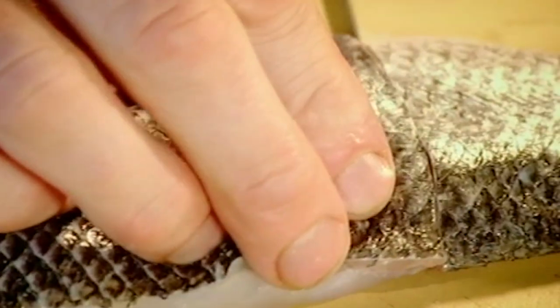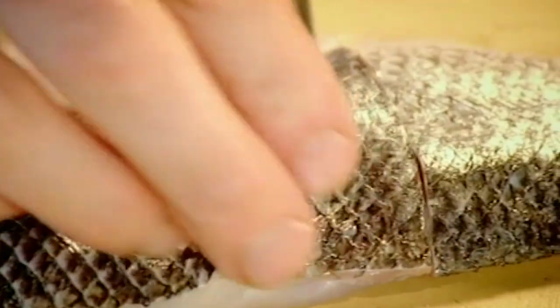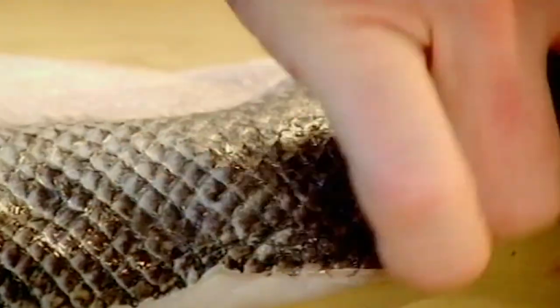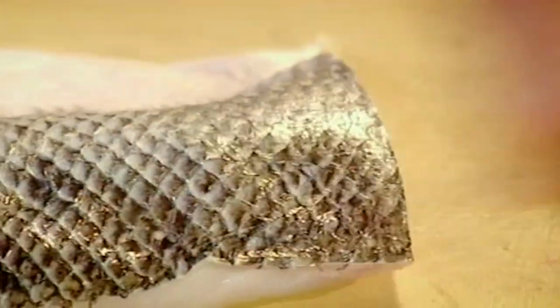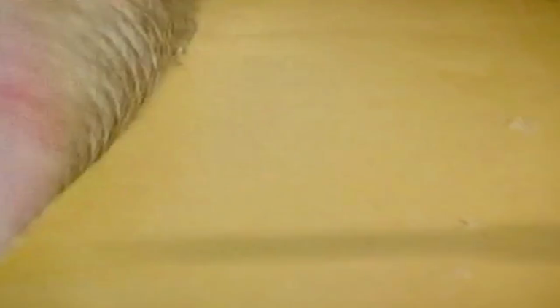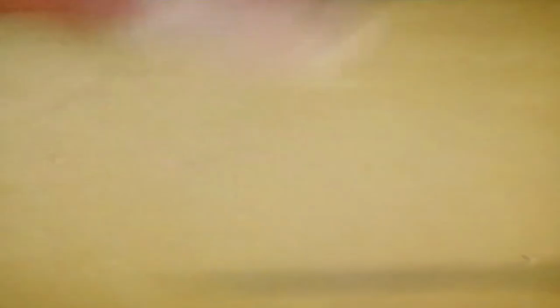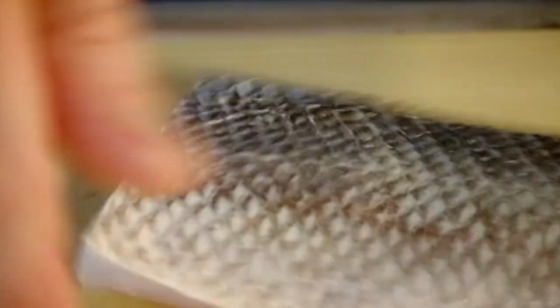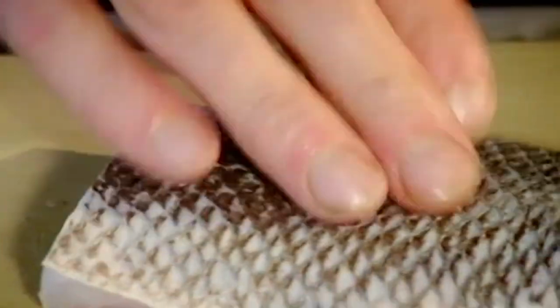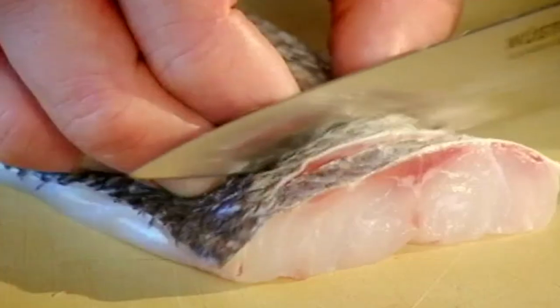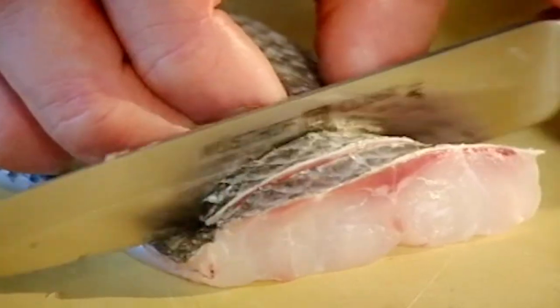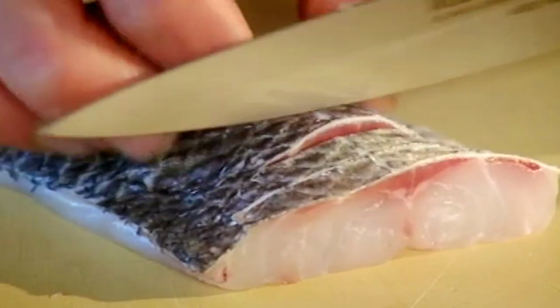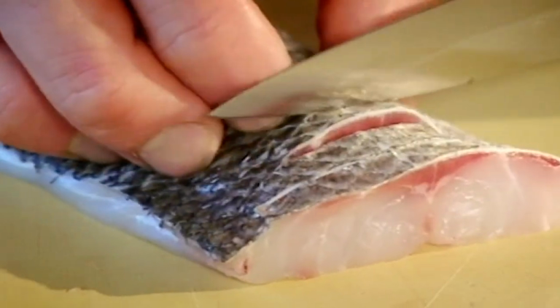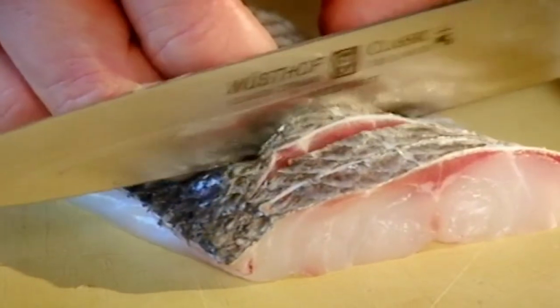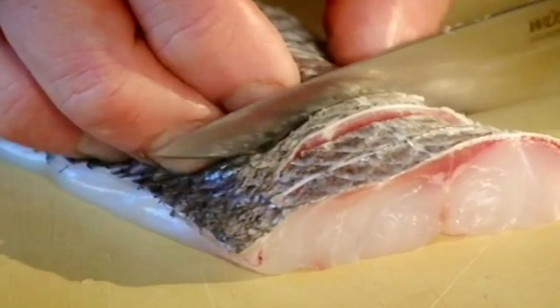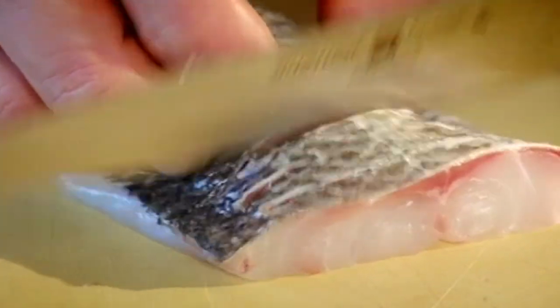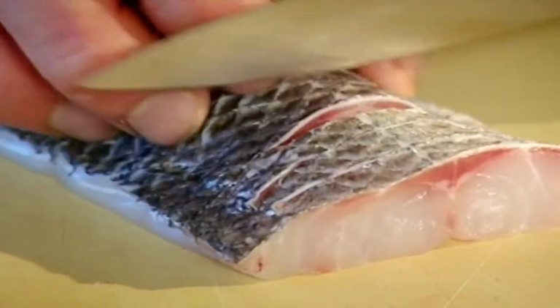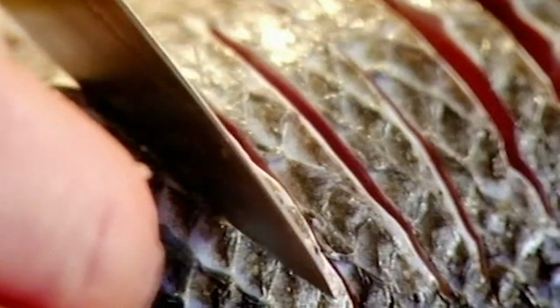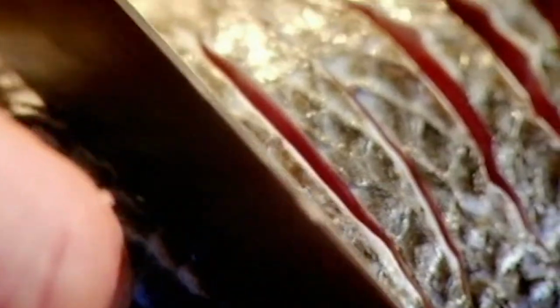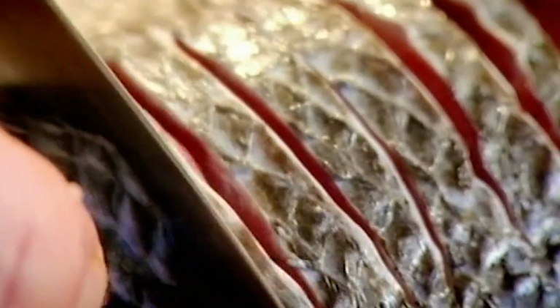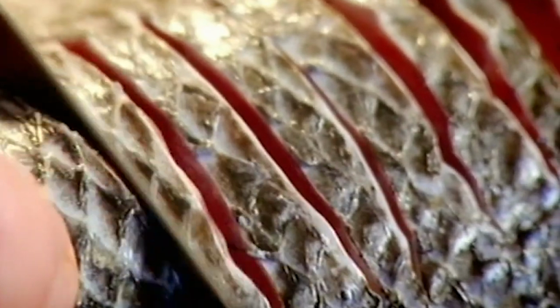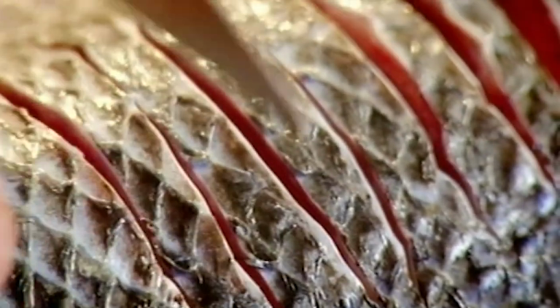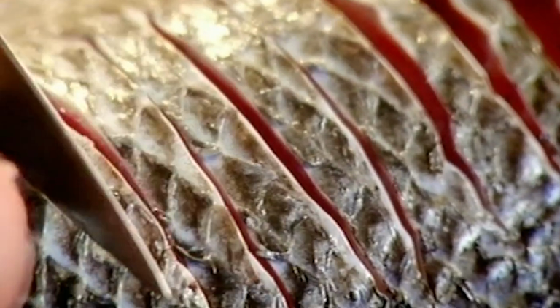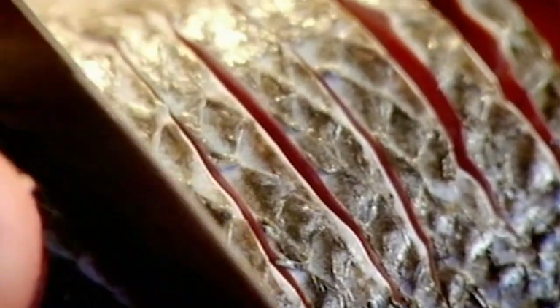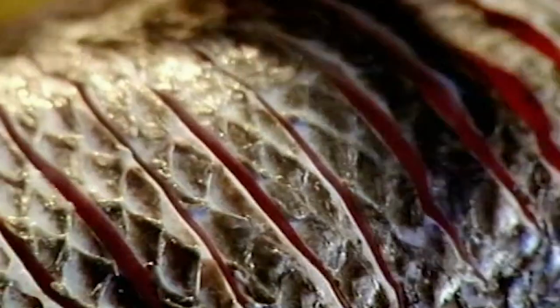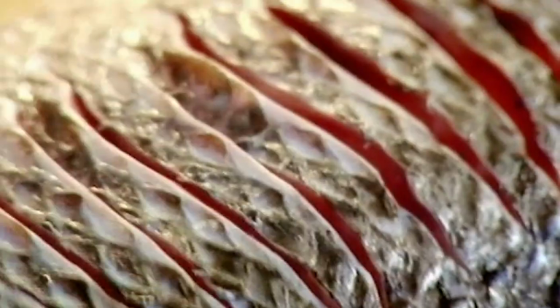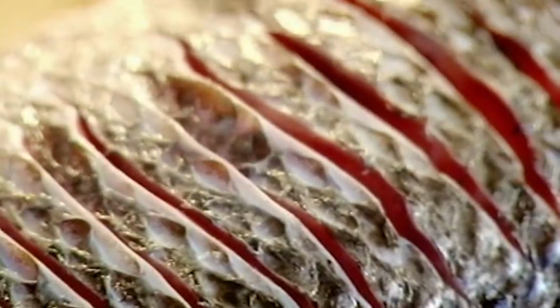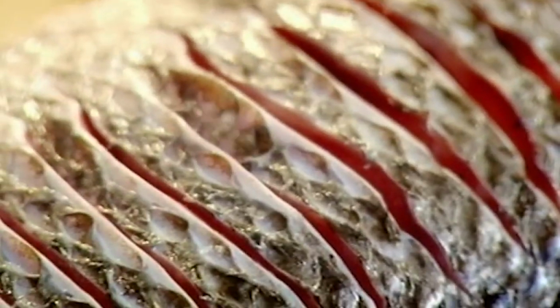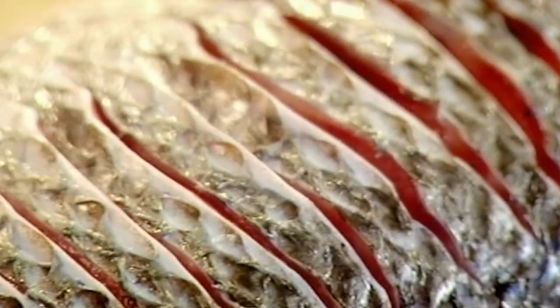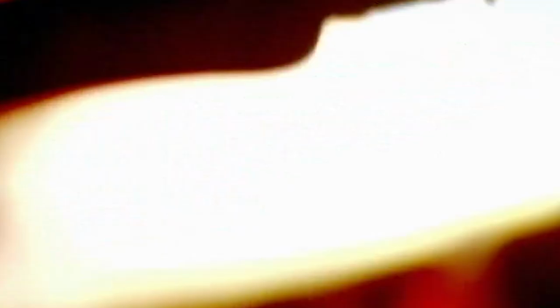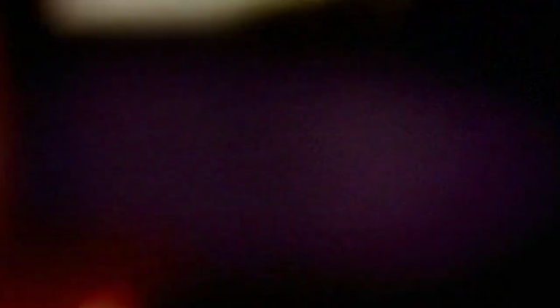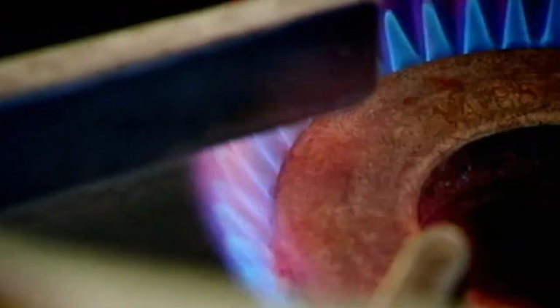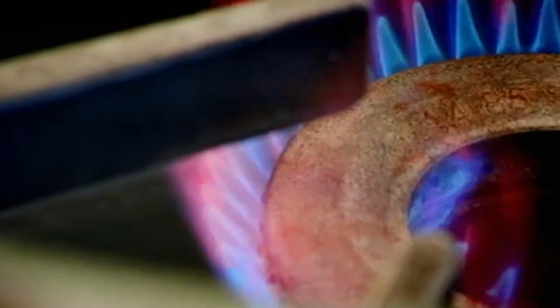Three nice portions — score that skin. And the beauty of this fish is that it's so robust, but so delicate in flavour.